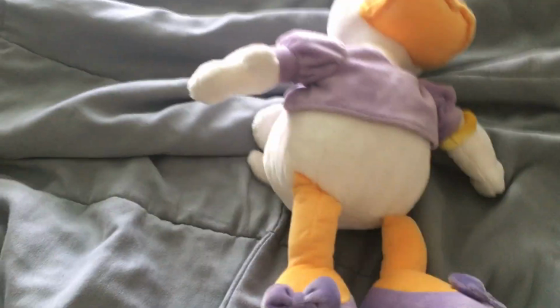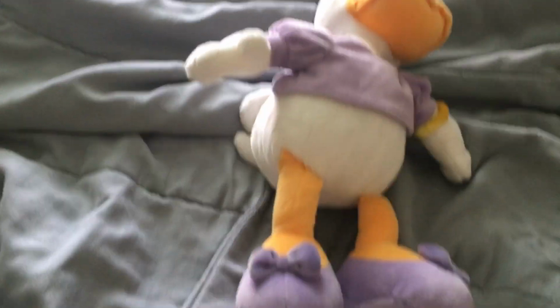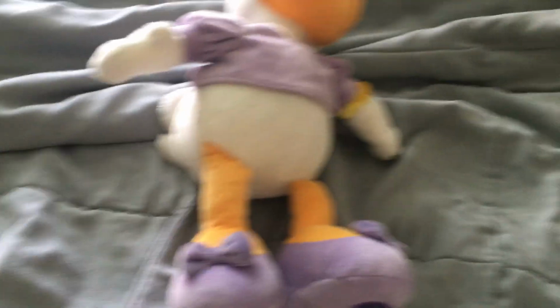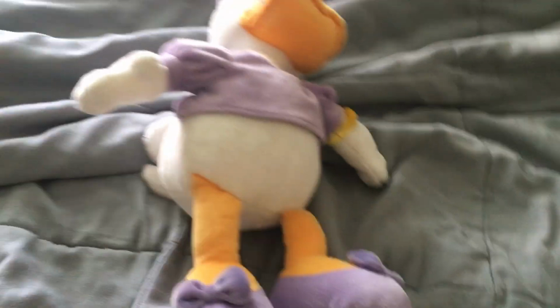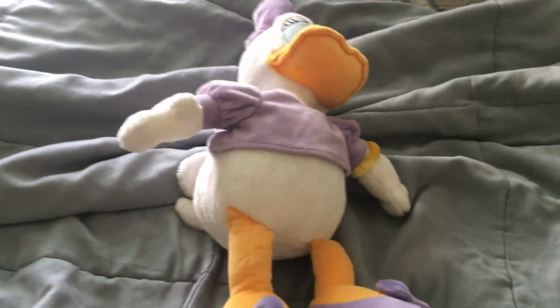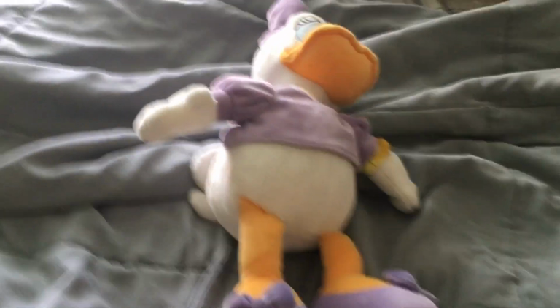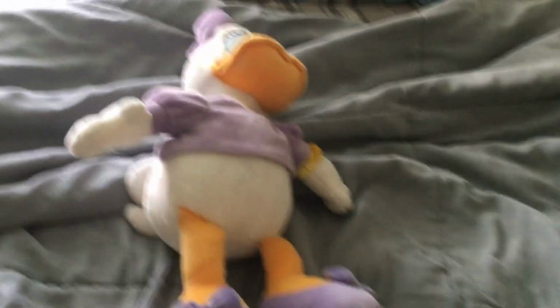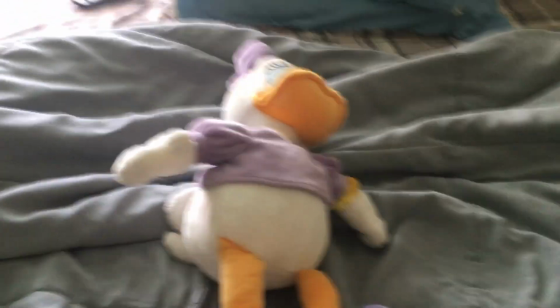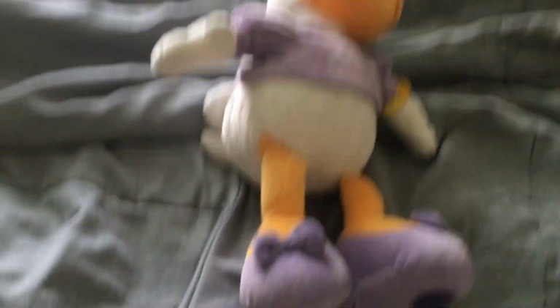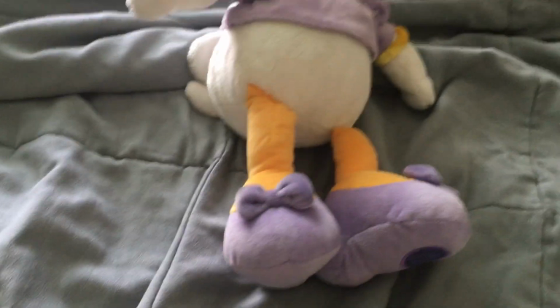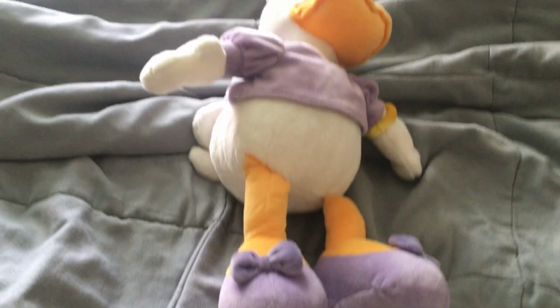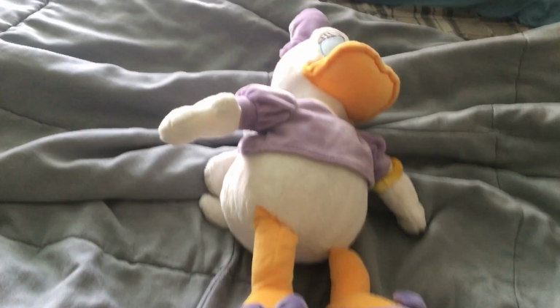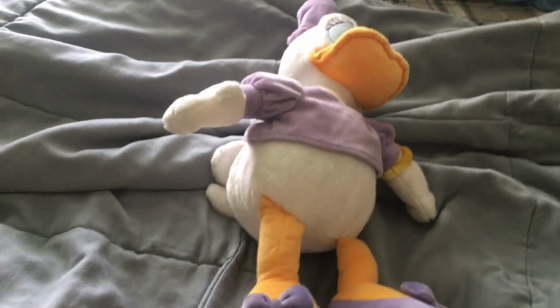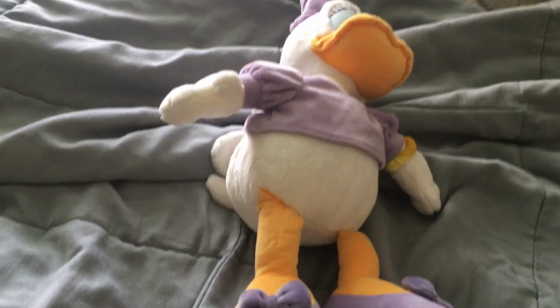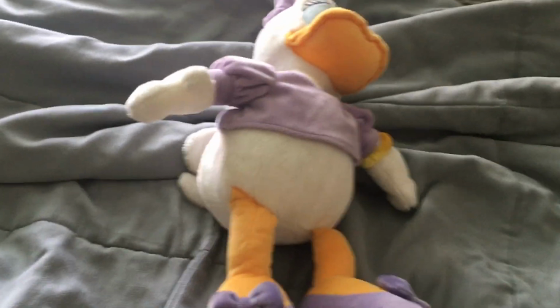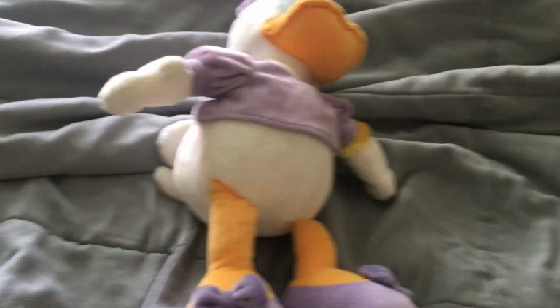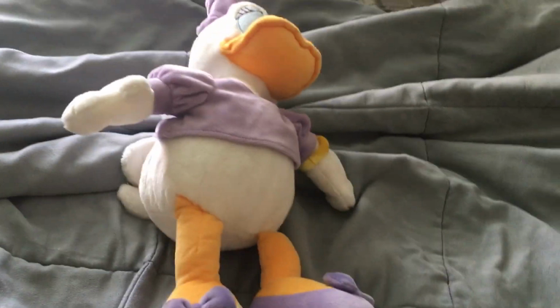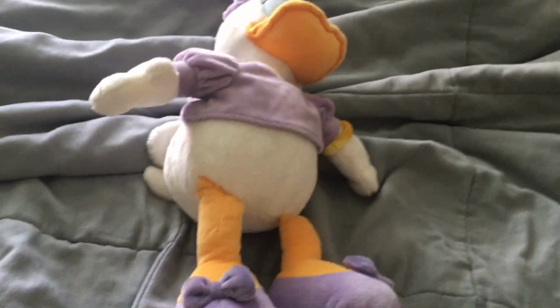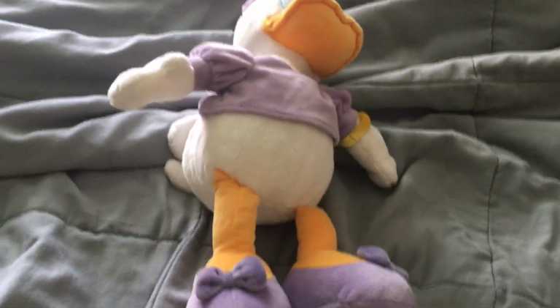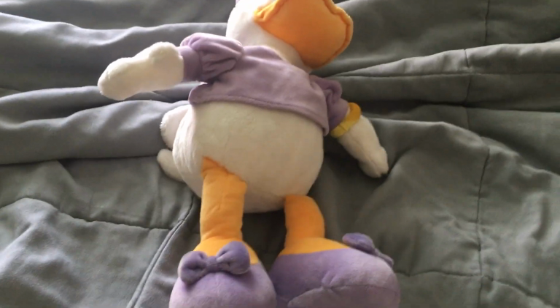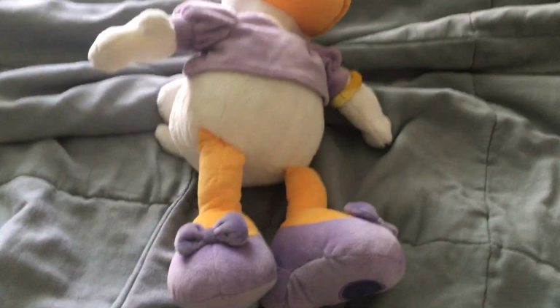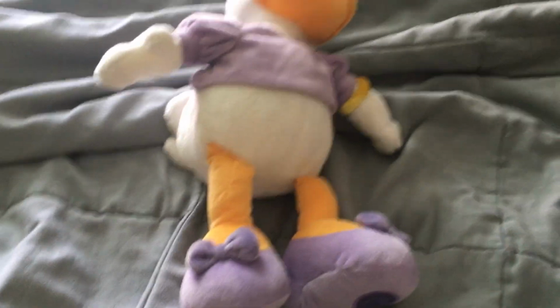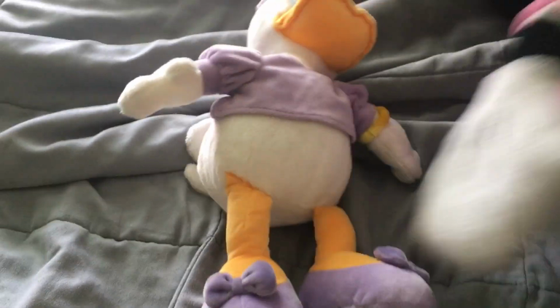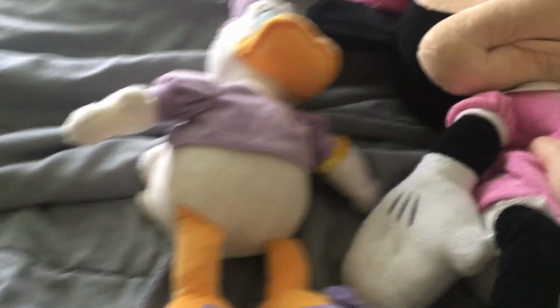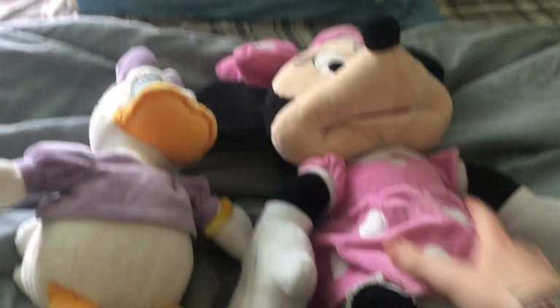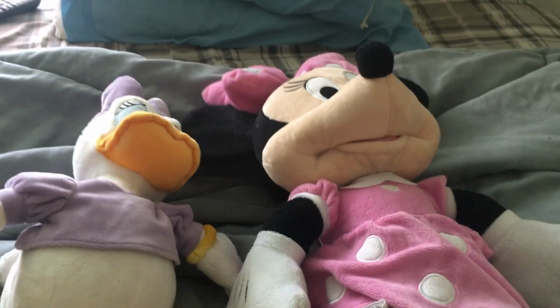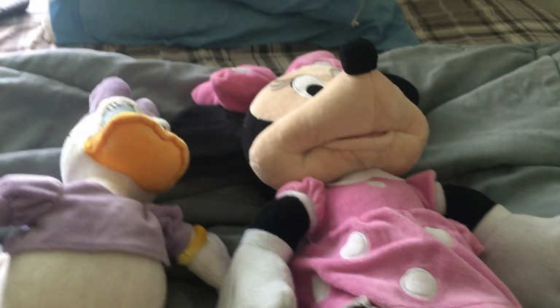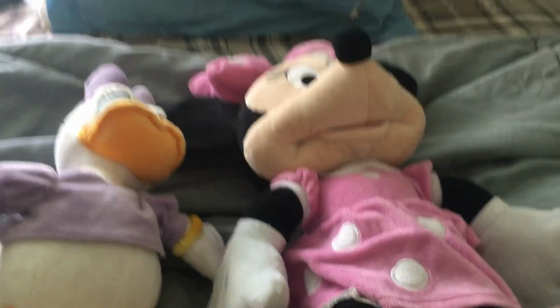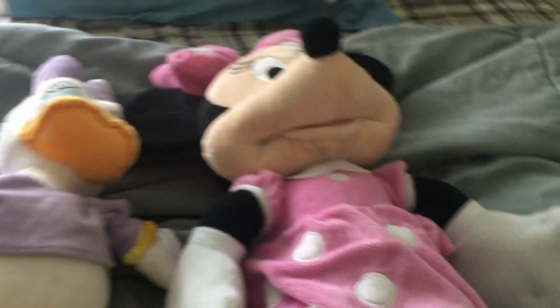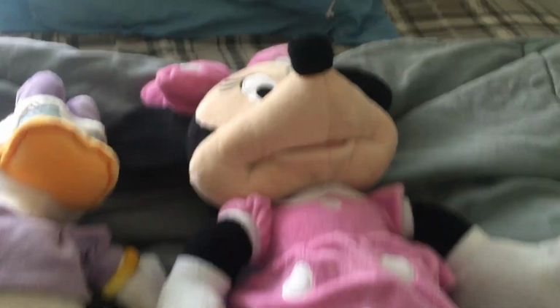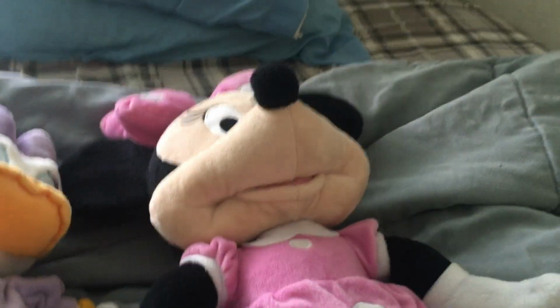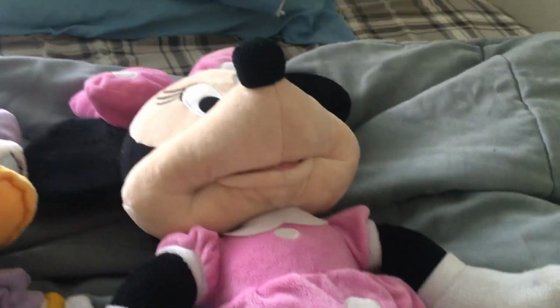And if you want to know another similarity — yes, these shoes are very similar to someone else's. What I'm referring to is Minnie Mouse right here; their shoes look very similar.